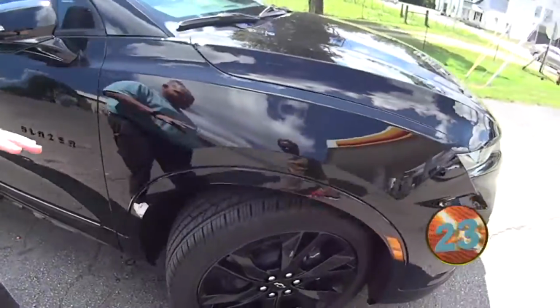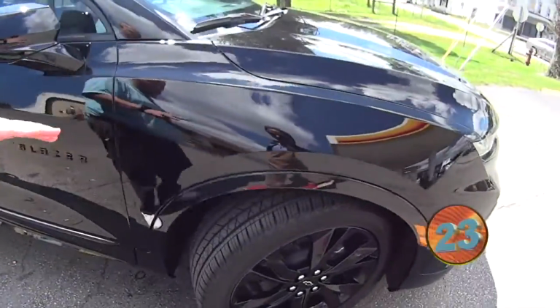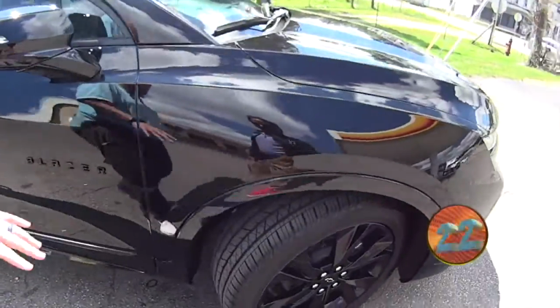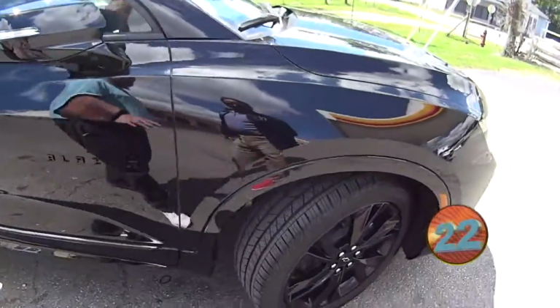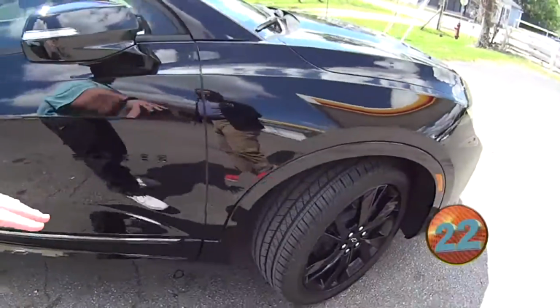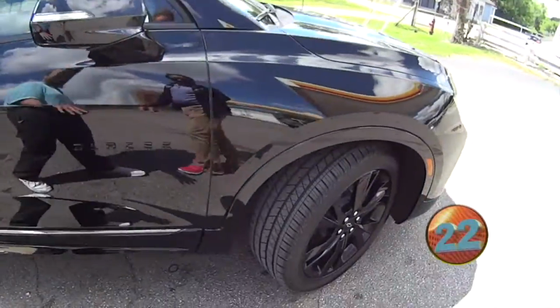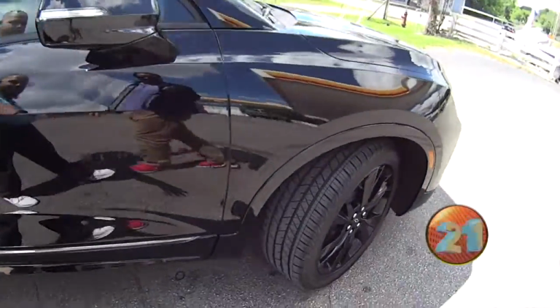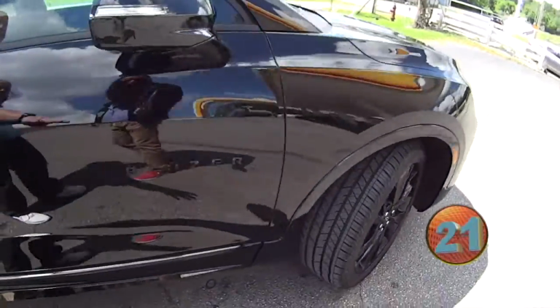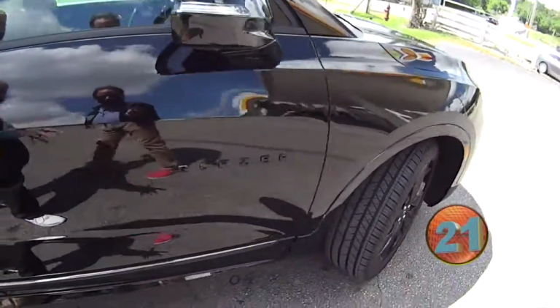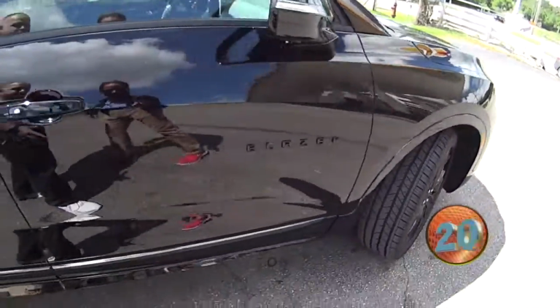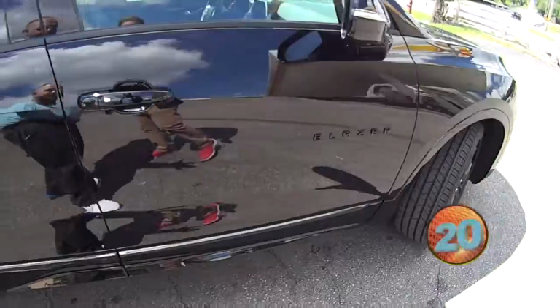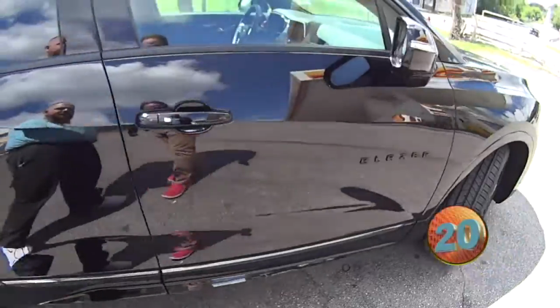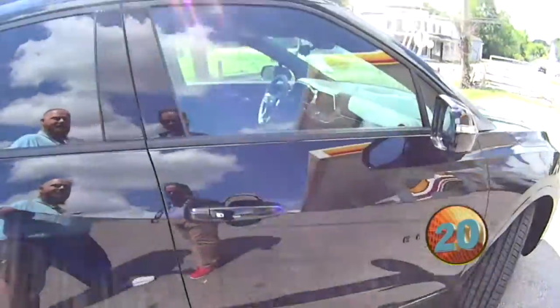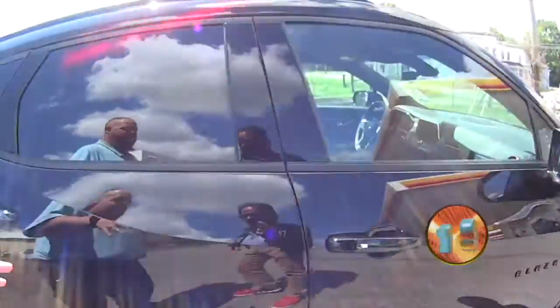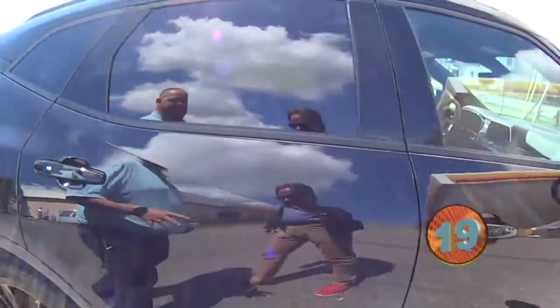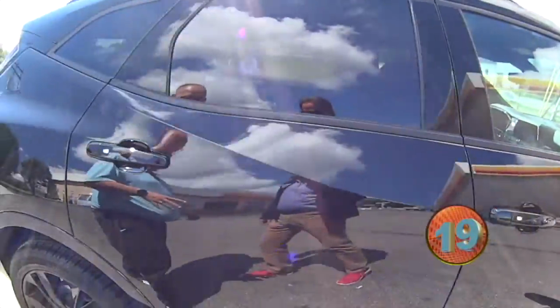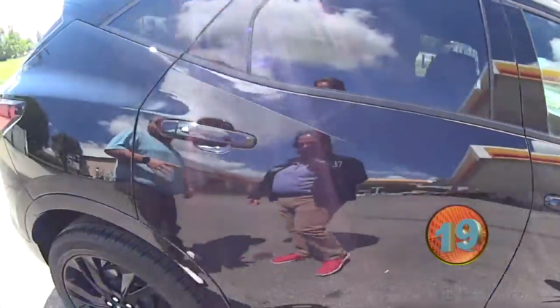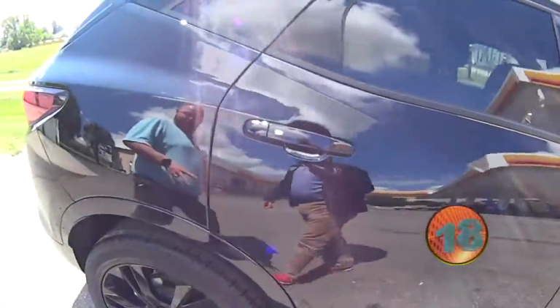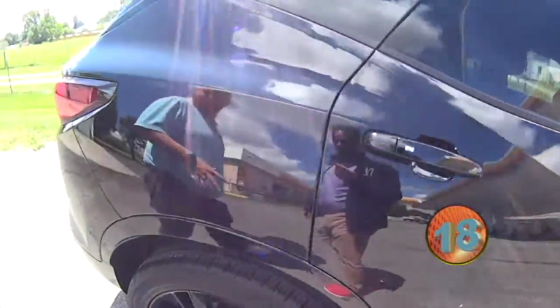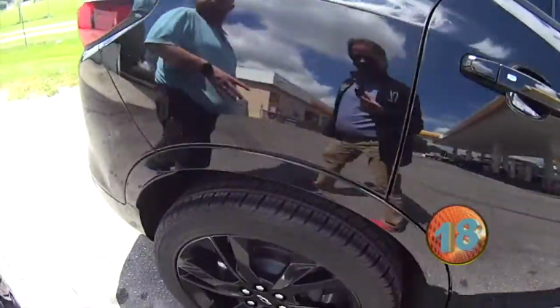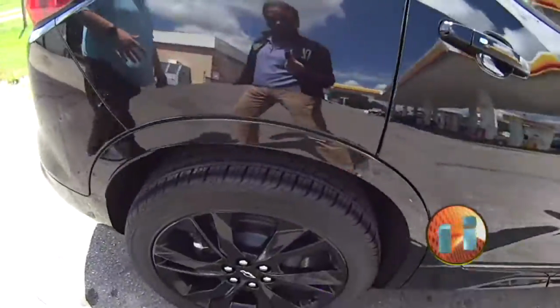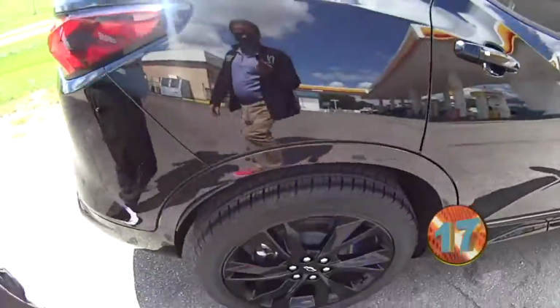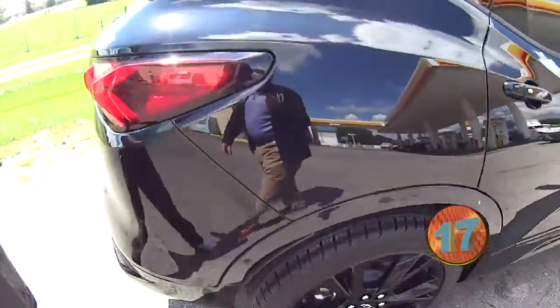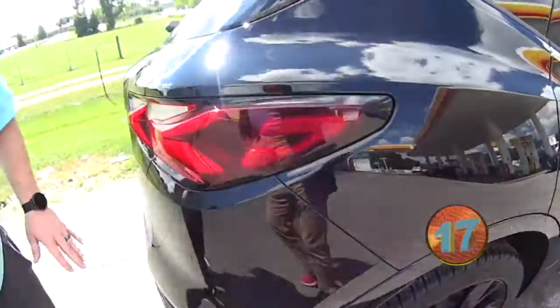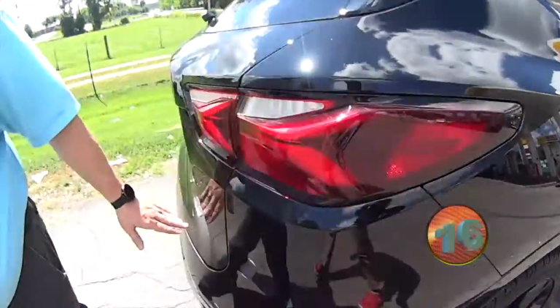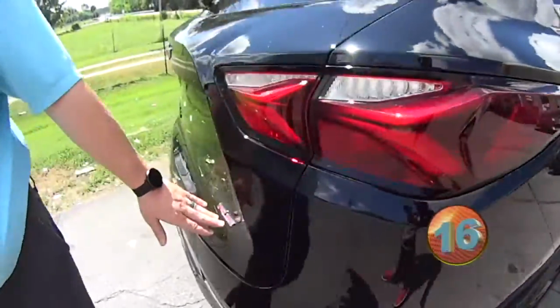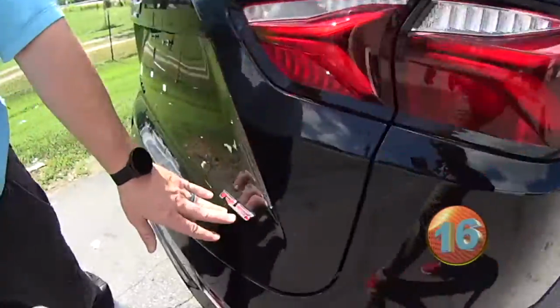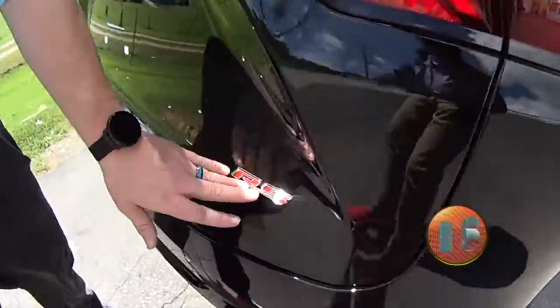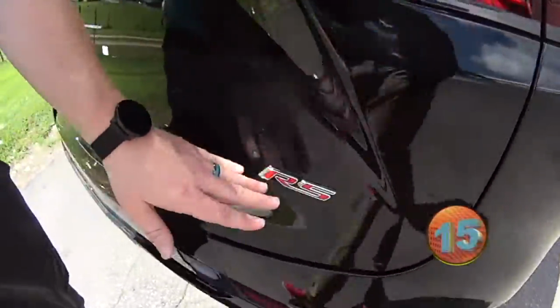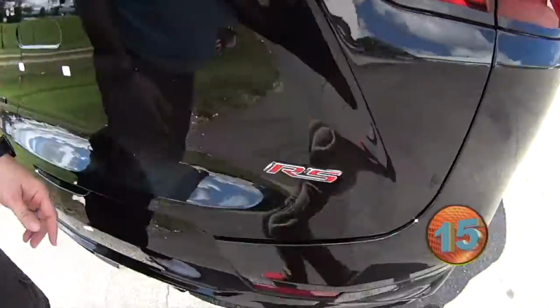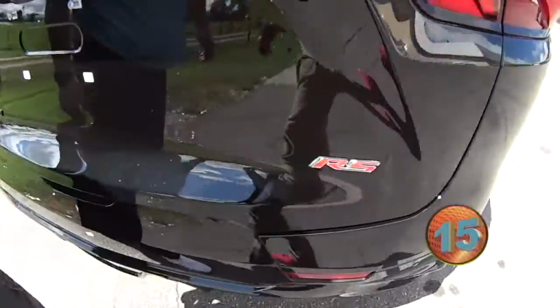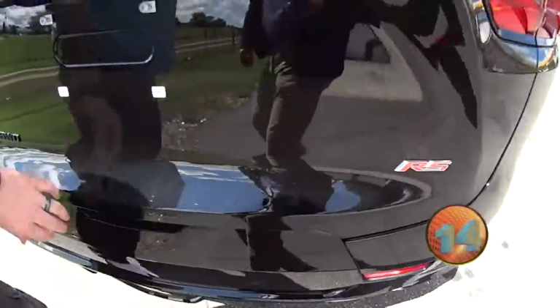This is a Blazer RS. Of course, it's got the blacked out wheels, badging, mirrors, and leather interior. Beautiful vehicle. Of course, it does have the RS badge on the back — that's one of my favorite parts.